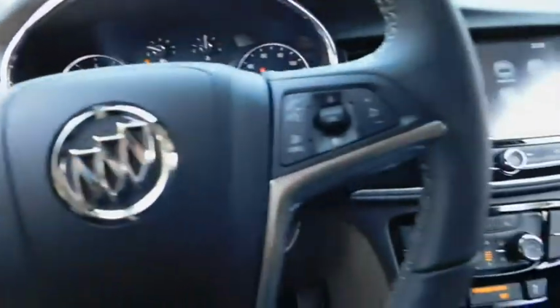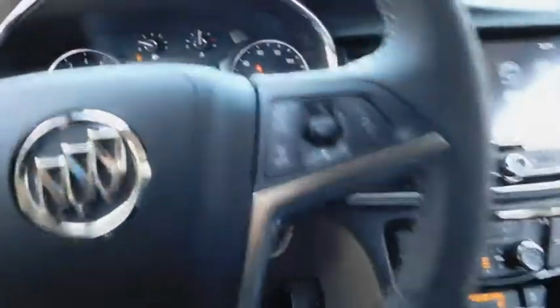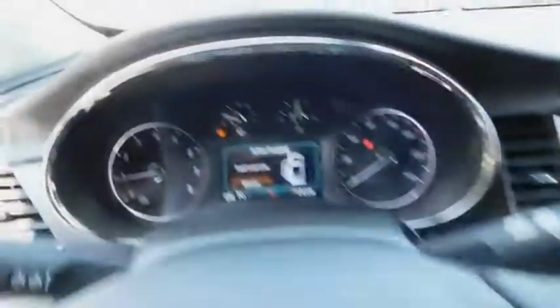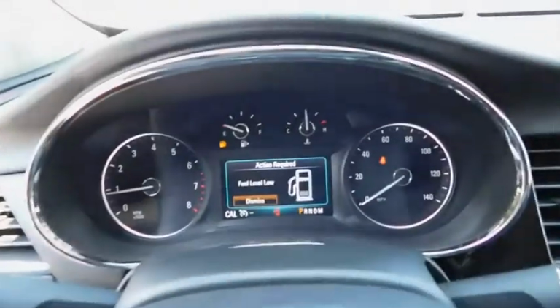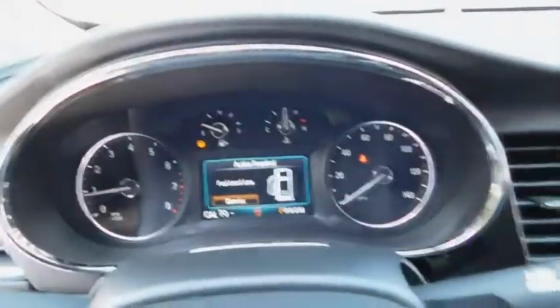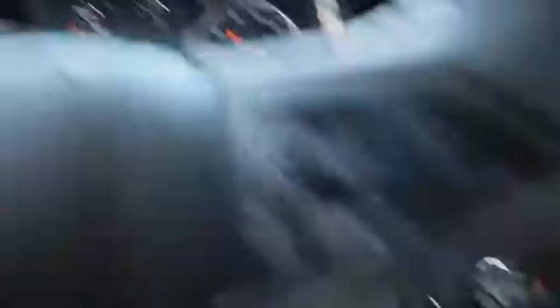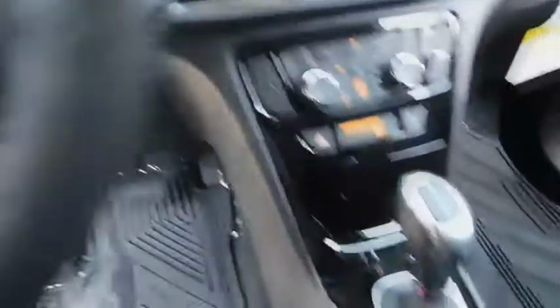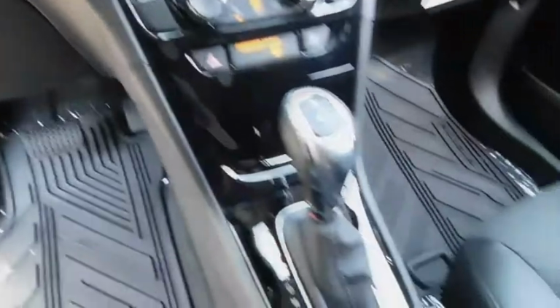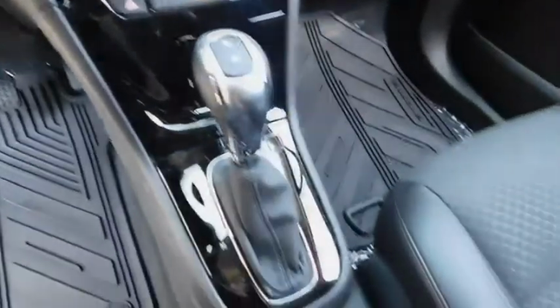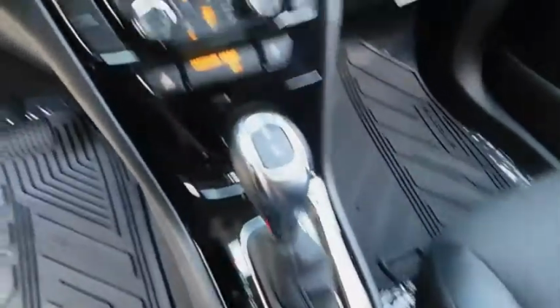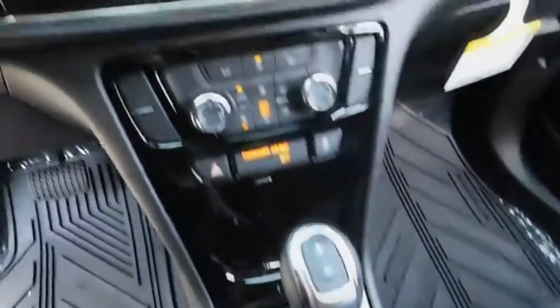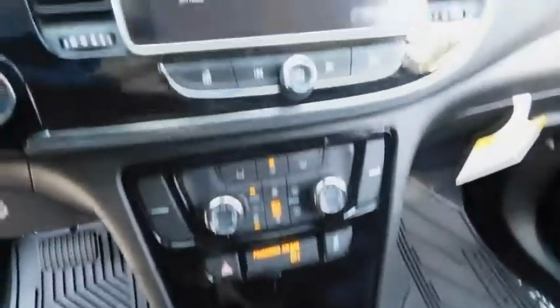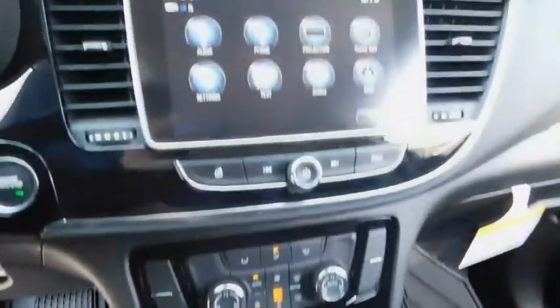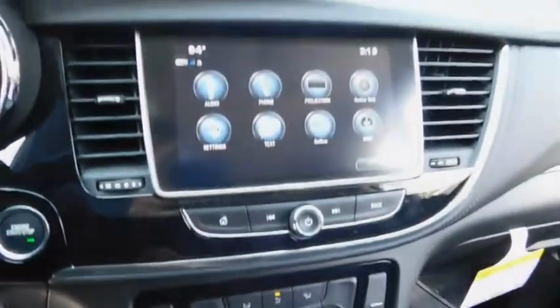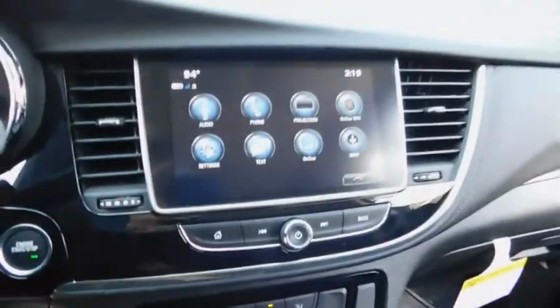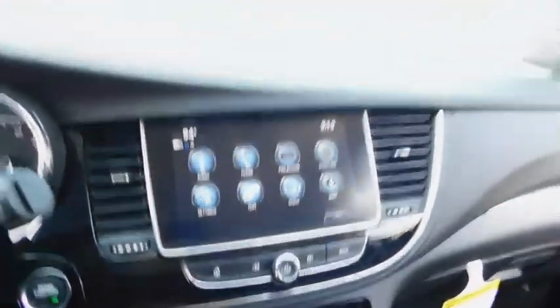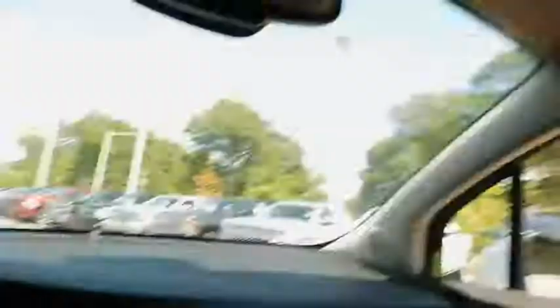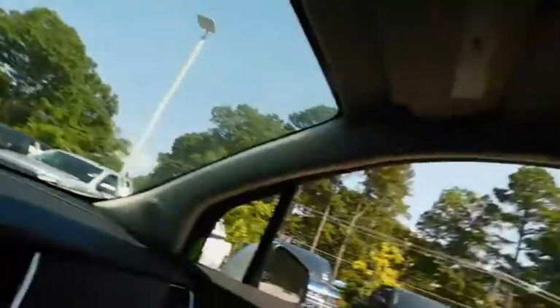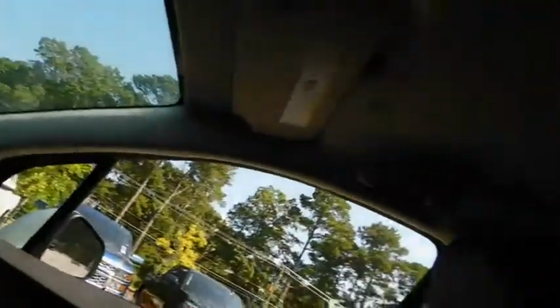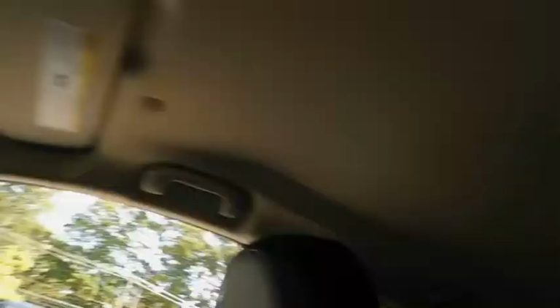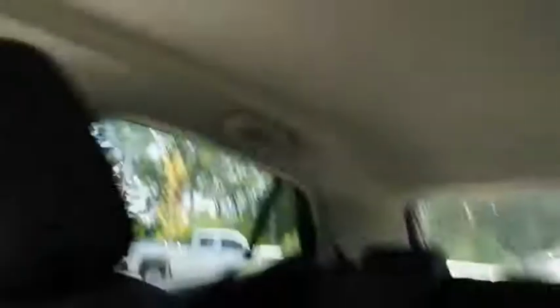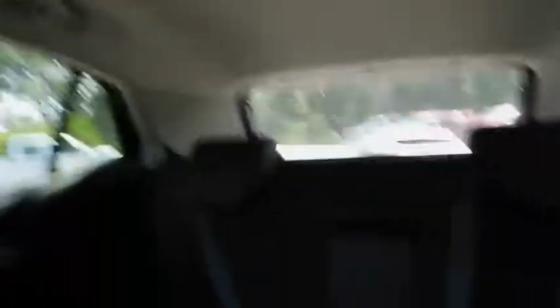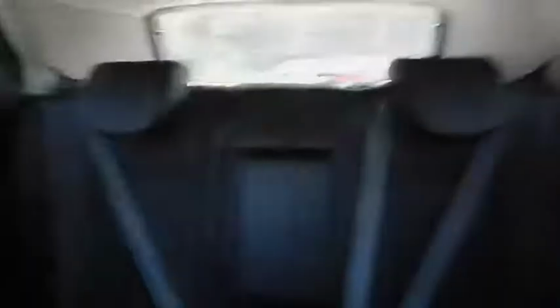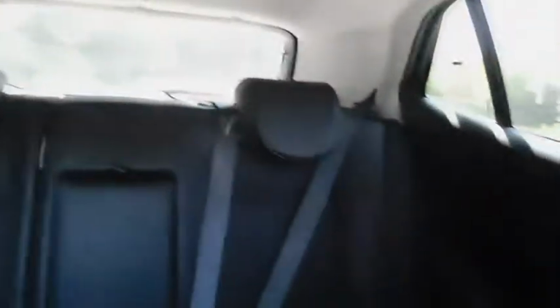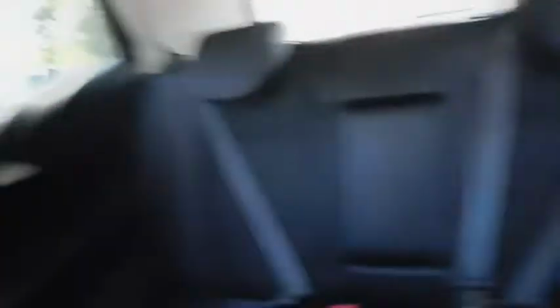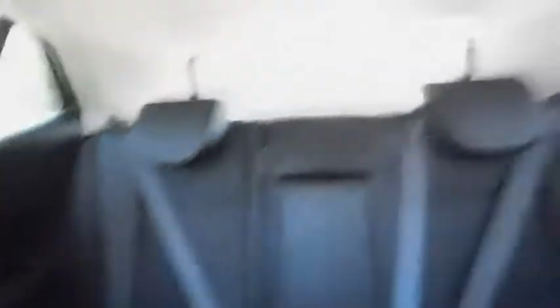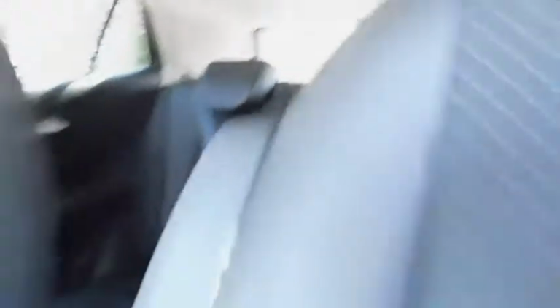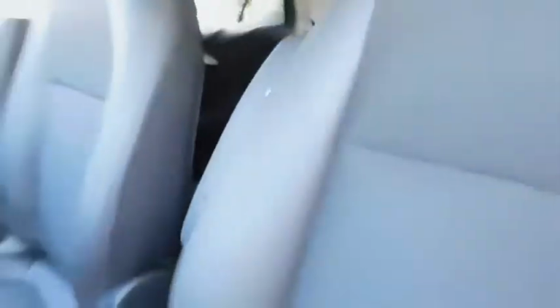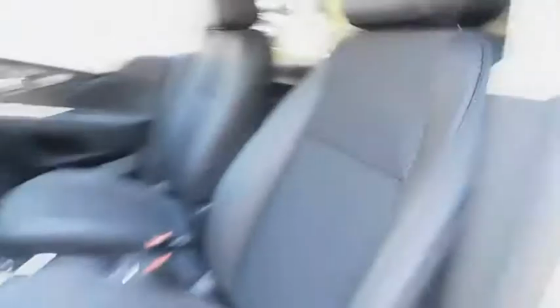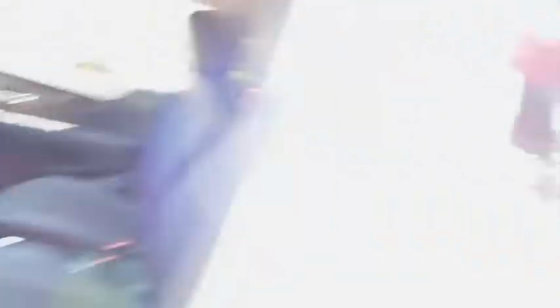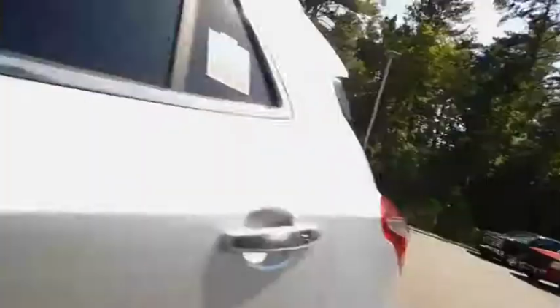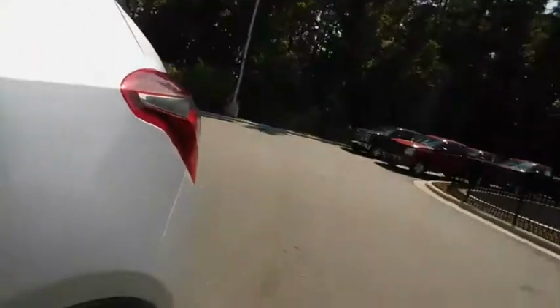Aluminum wheels, cruise control, ABS four wheel, front floor mat, rear defrost, front wheel drive, AM FM stereo radio, passenger airbag, MP3 player, fog lamps, electronic stability control.